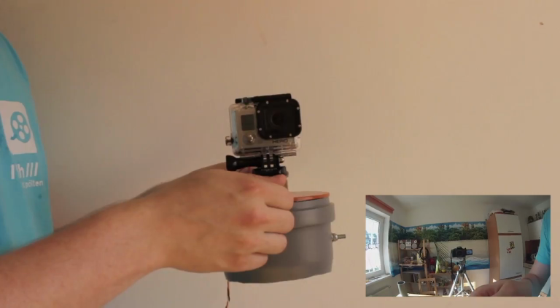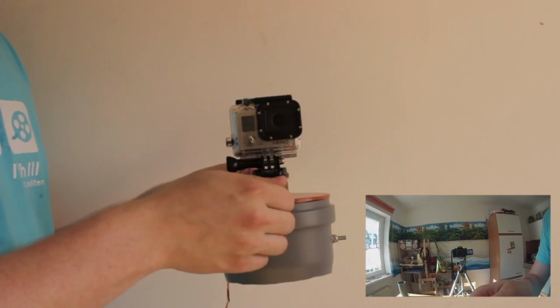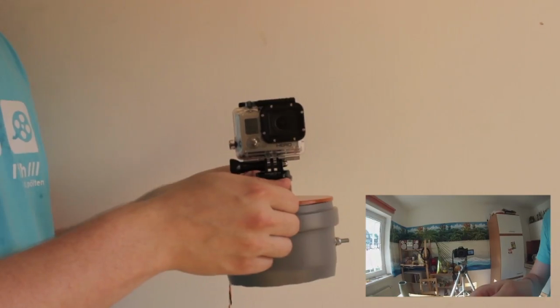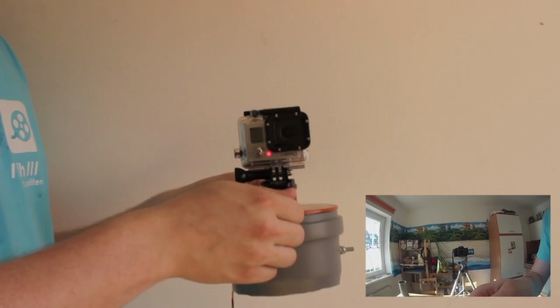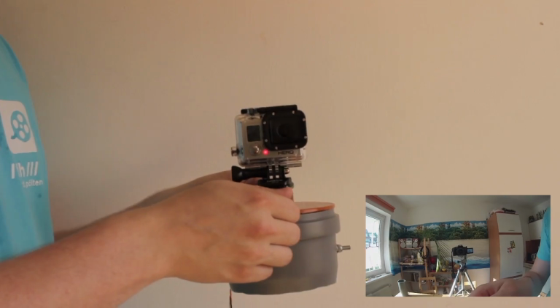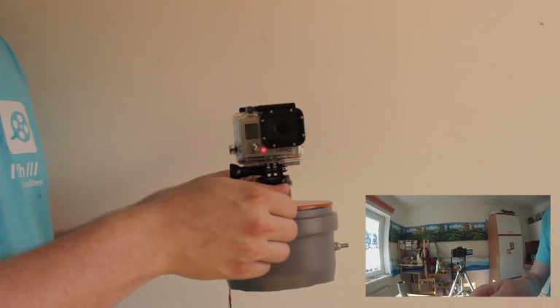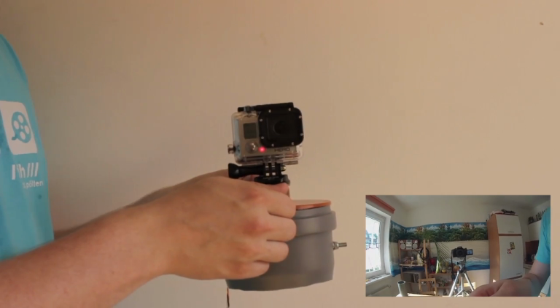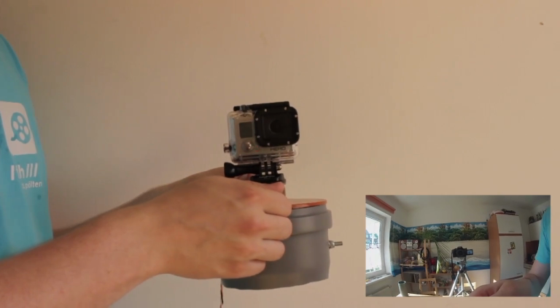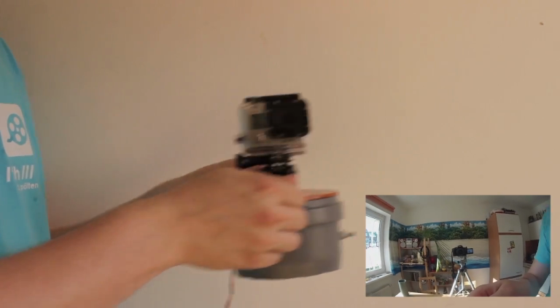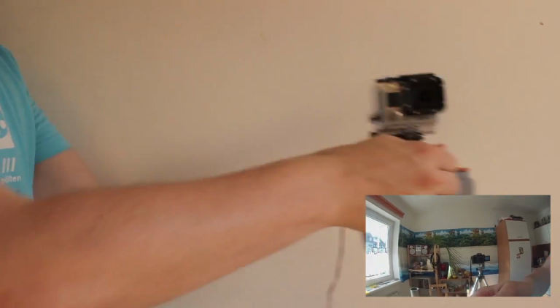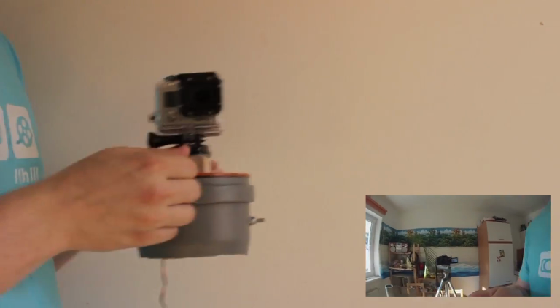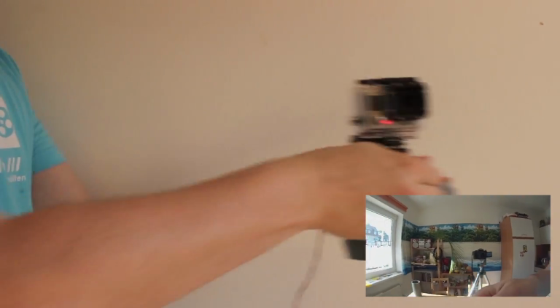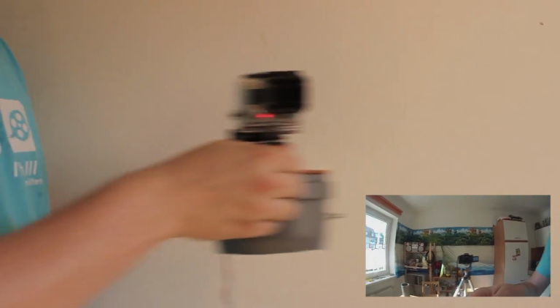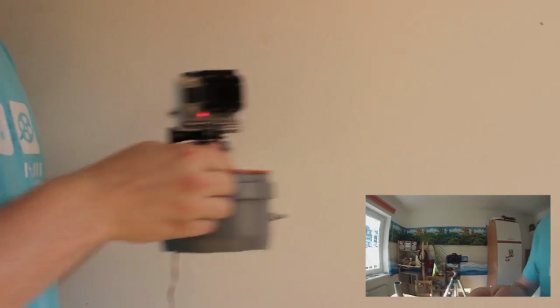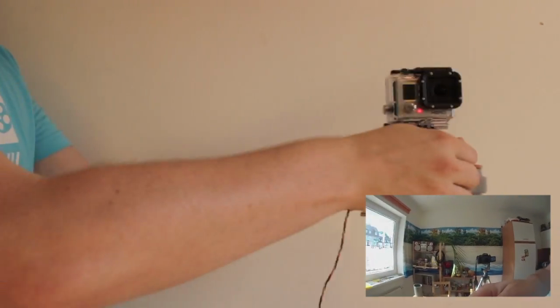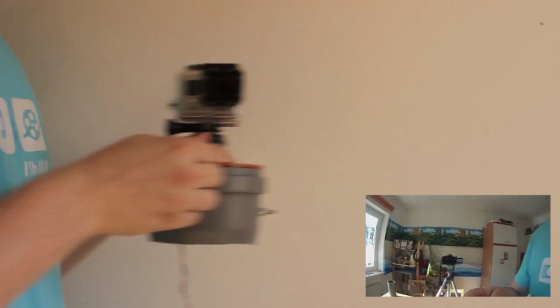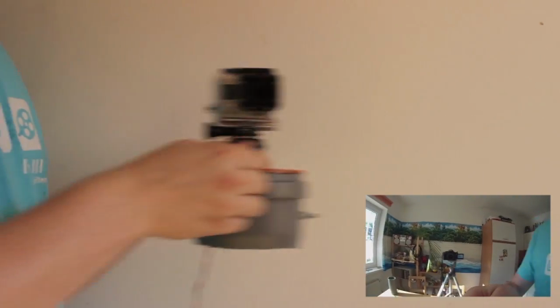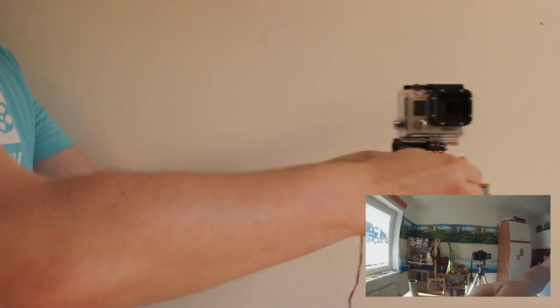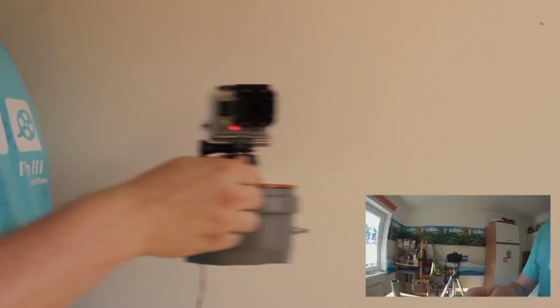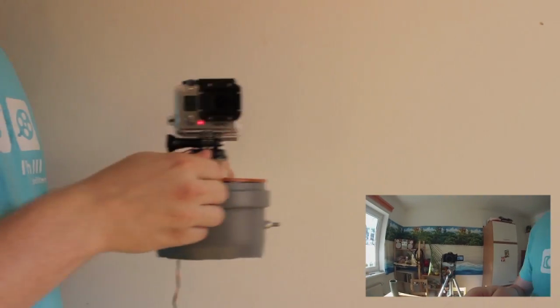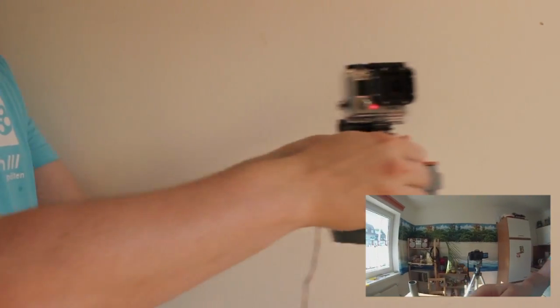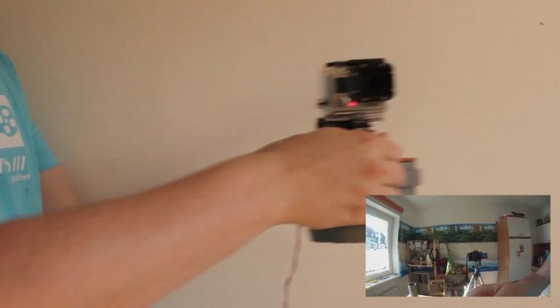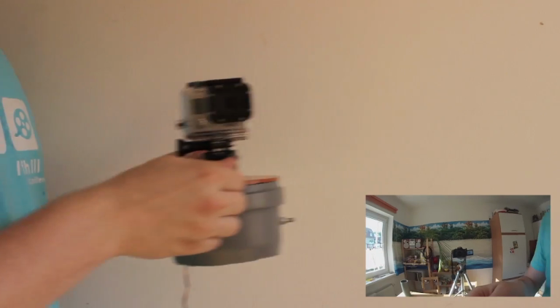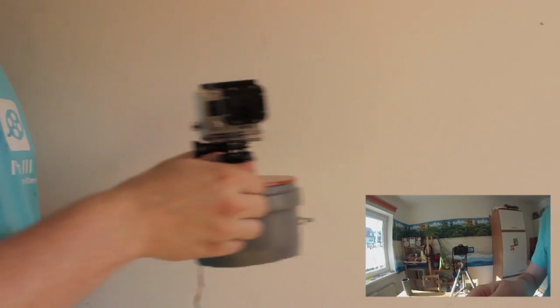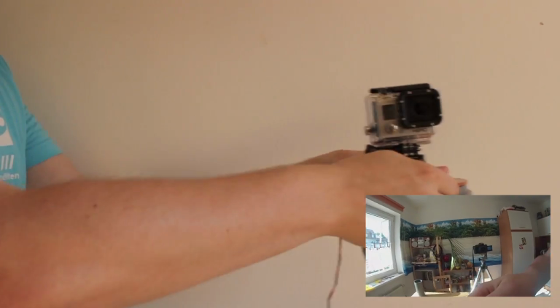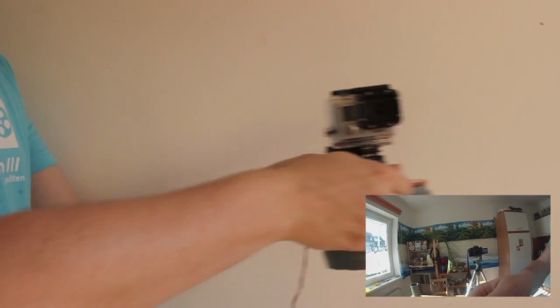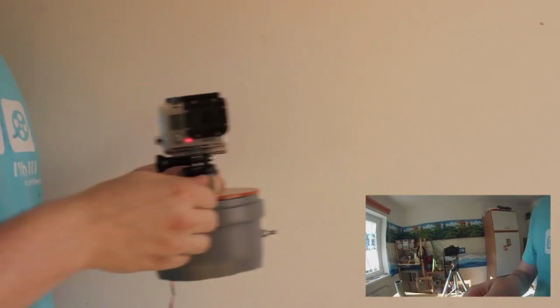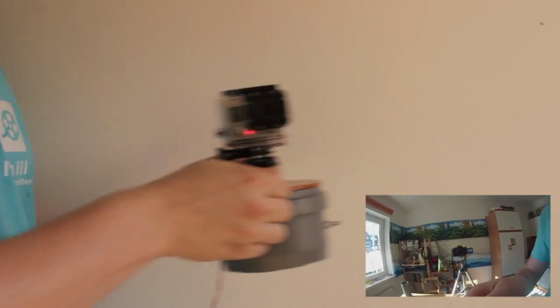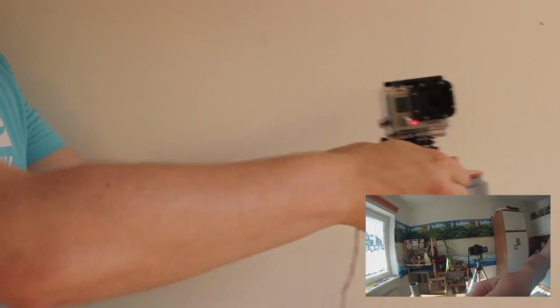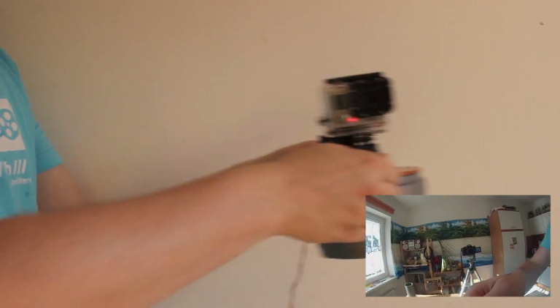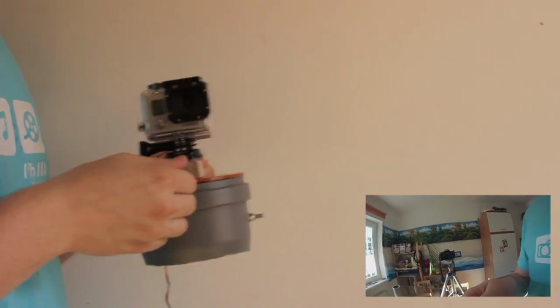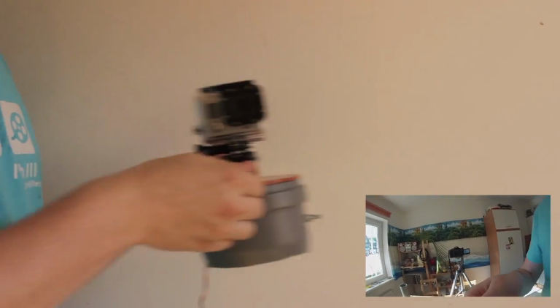If the gyro is switched on, faster or slower movements no longer affect the camera on its roll axis.